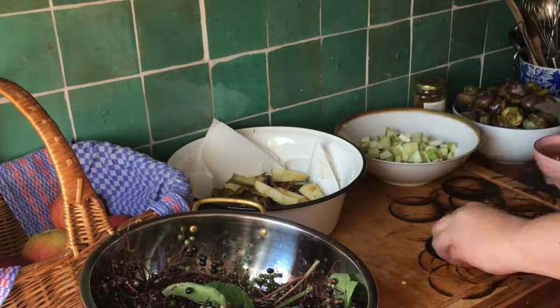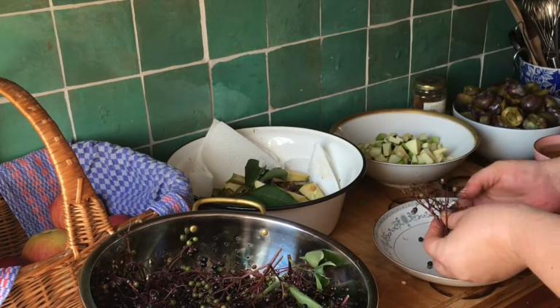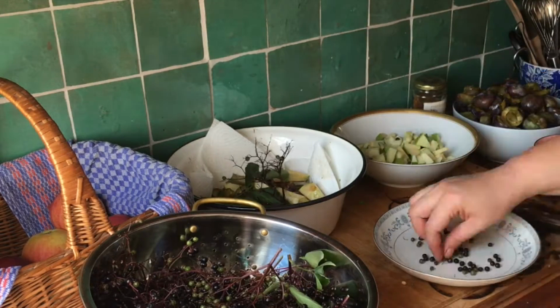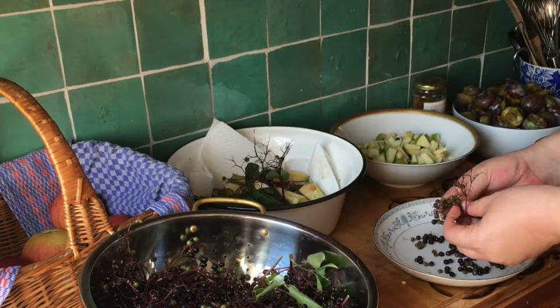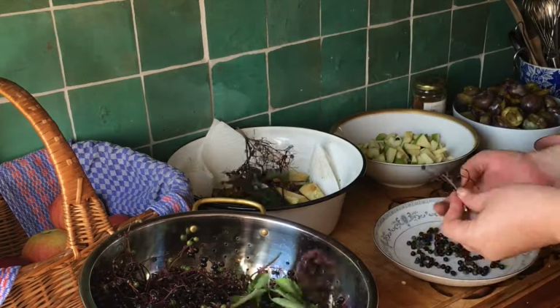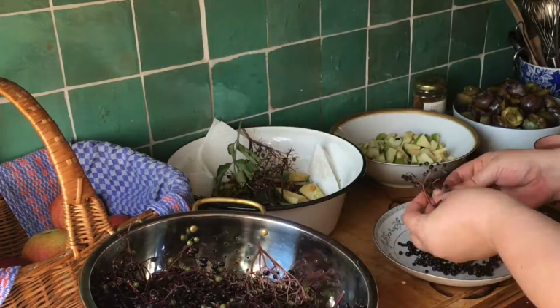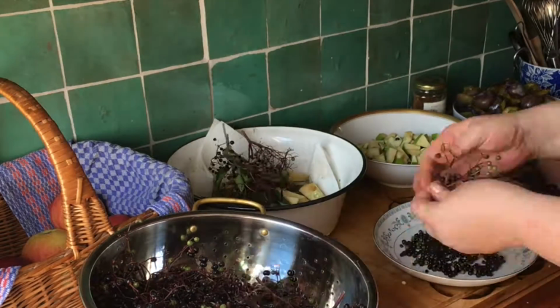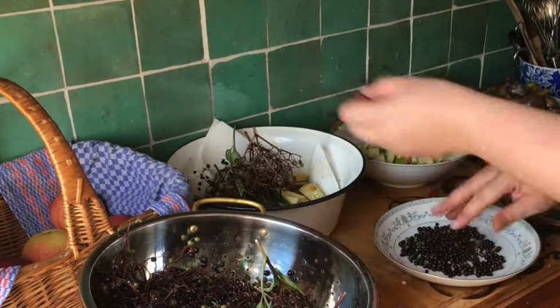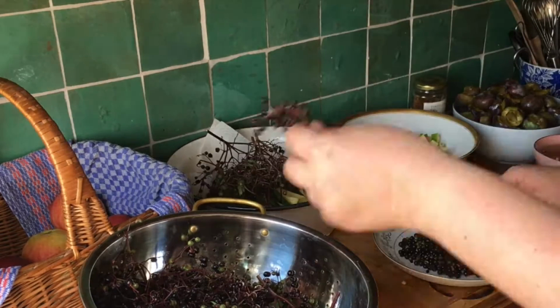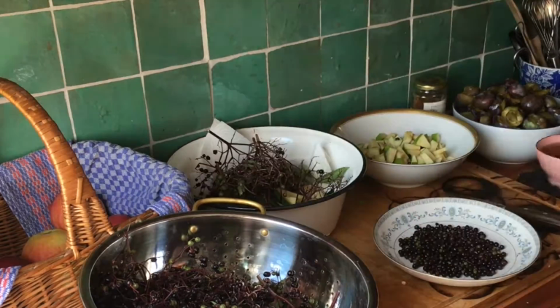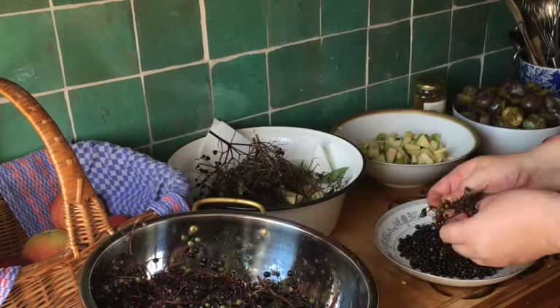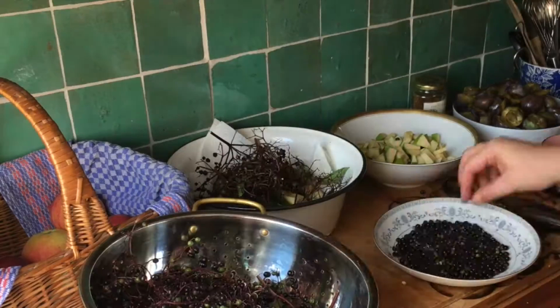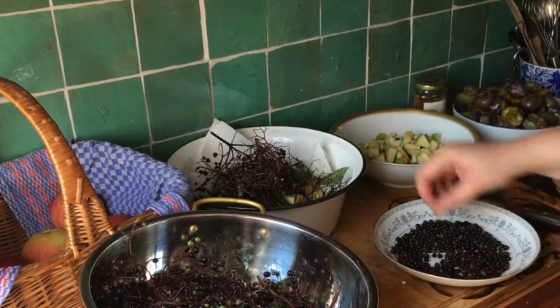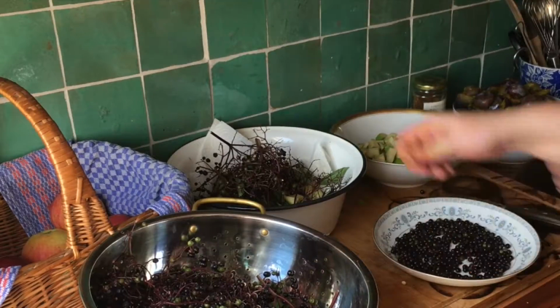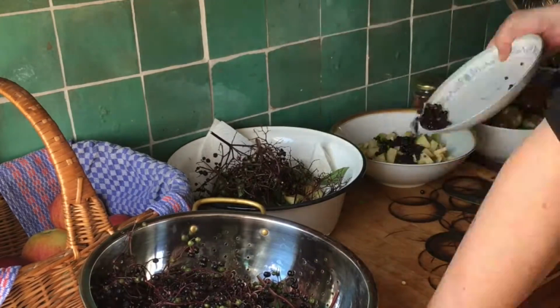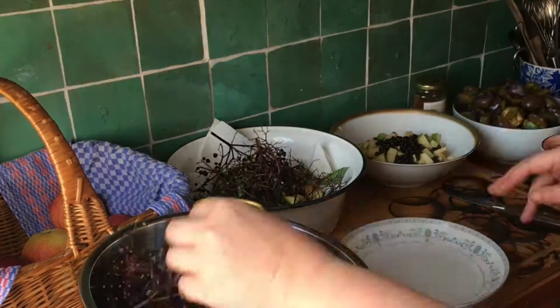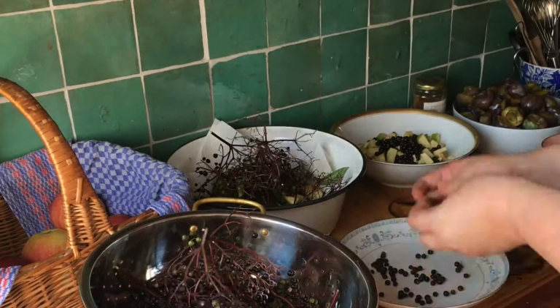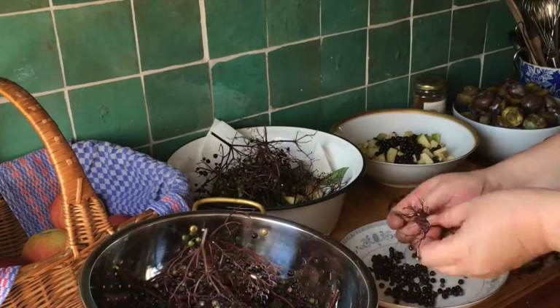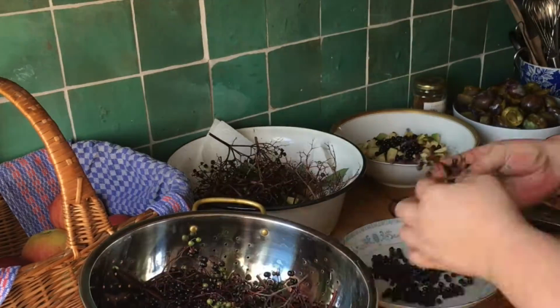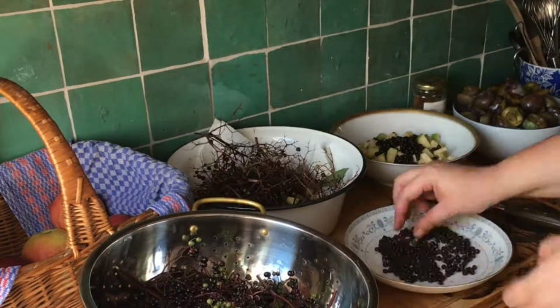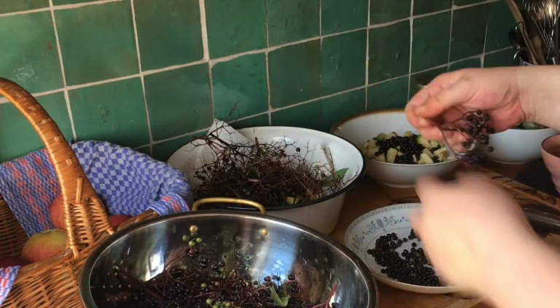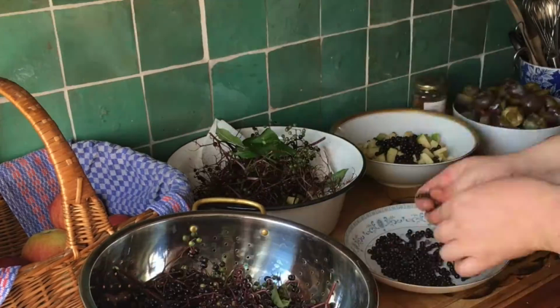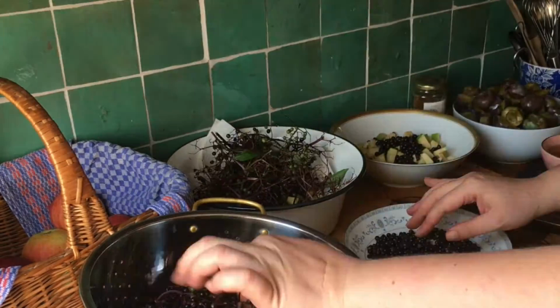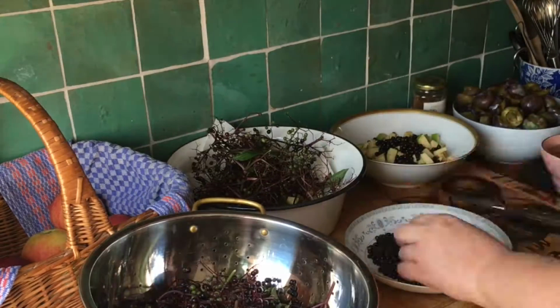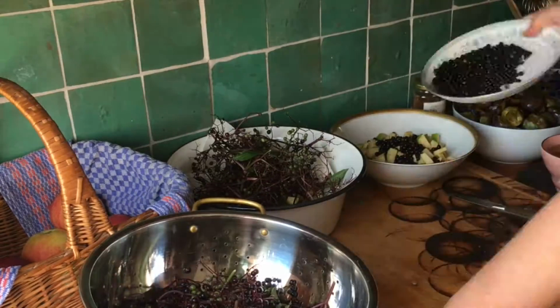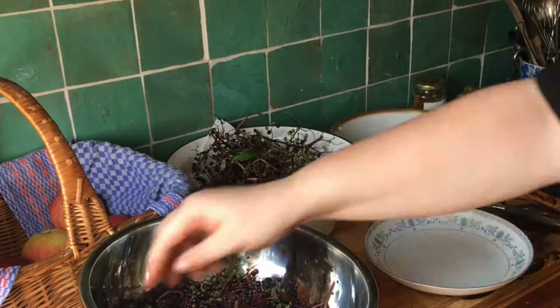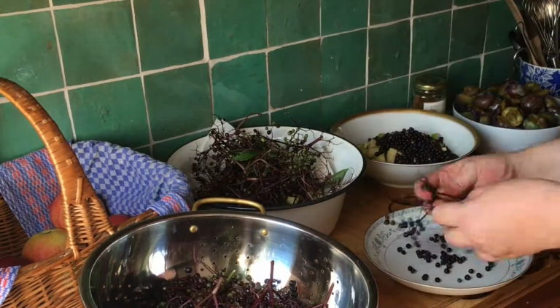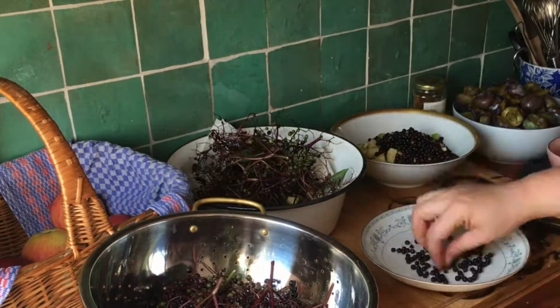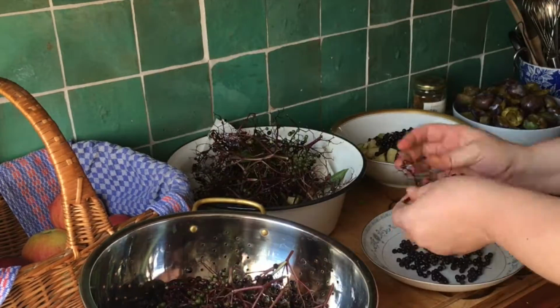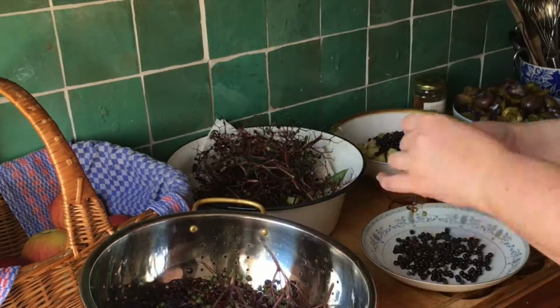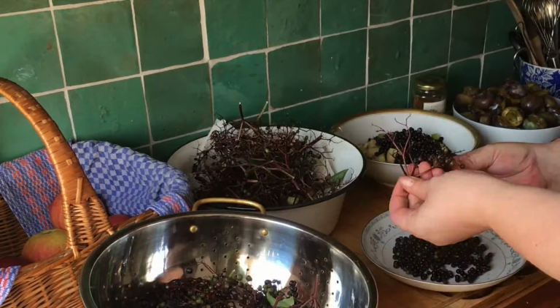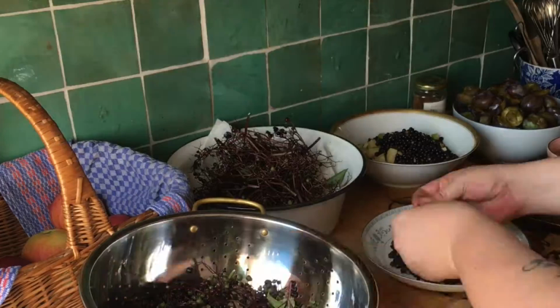Moving on to the elderberries. De-stem the berries and again check them for damage, foulness, or insect damage and discard accordingly.